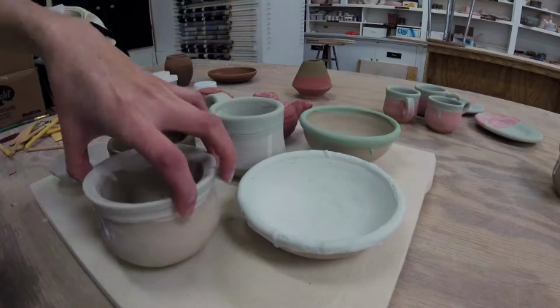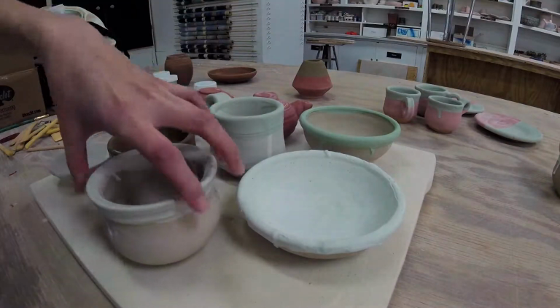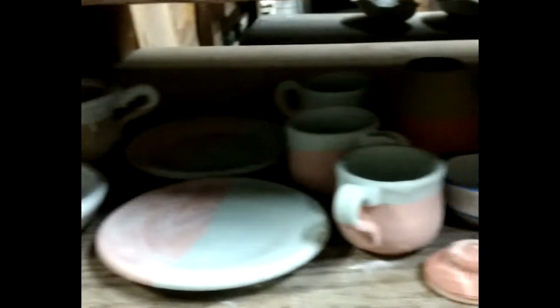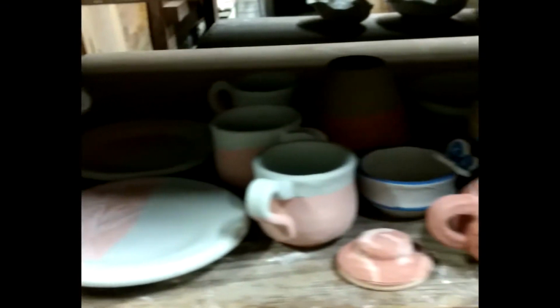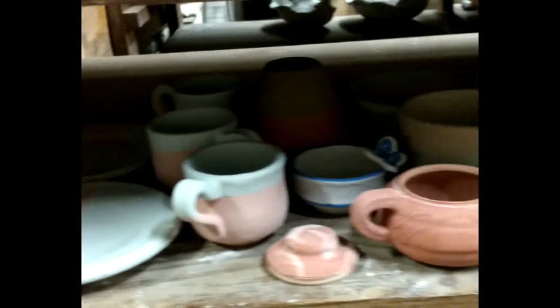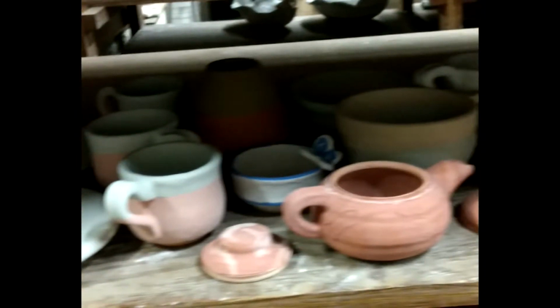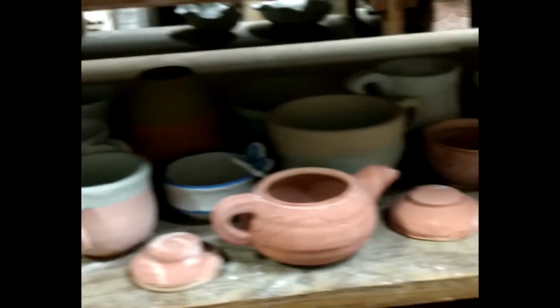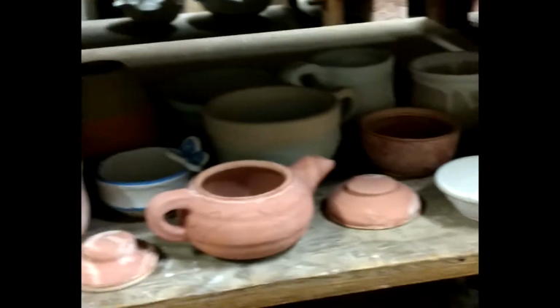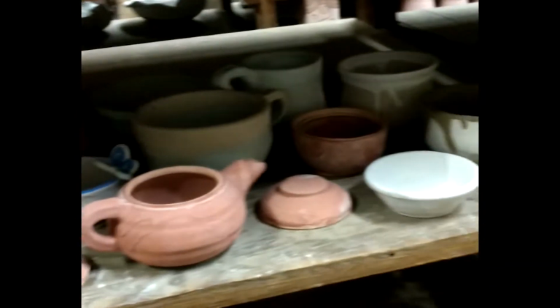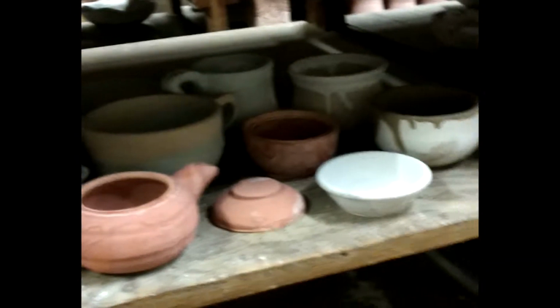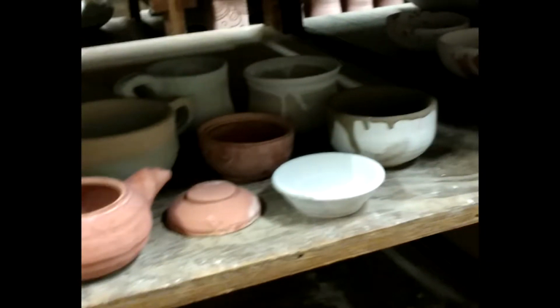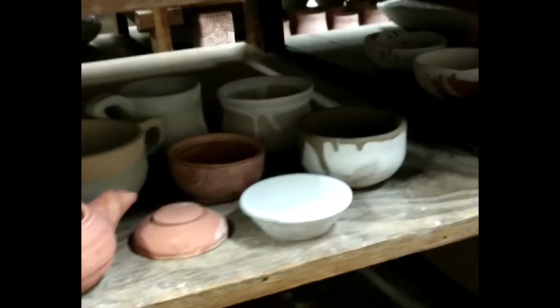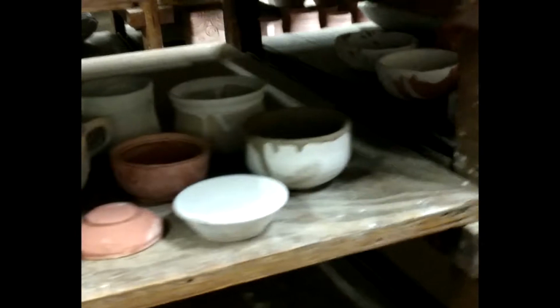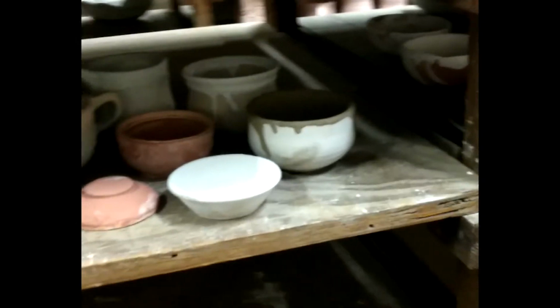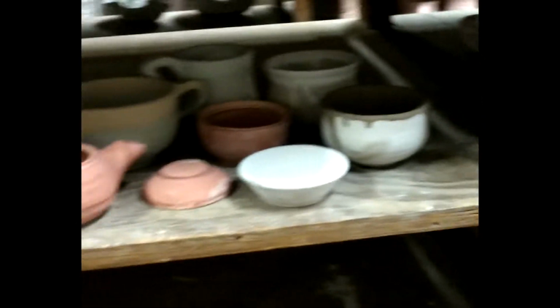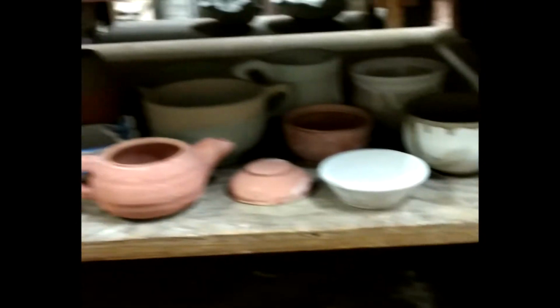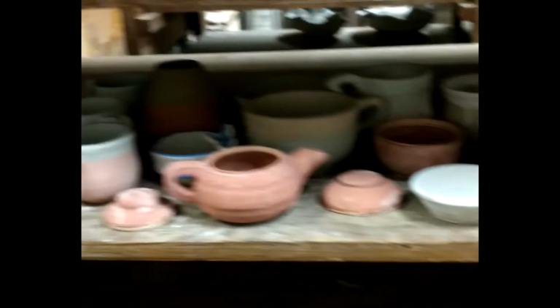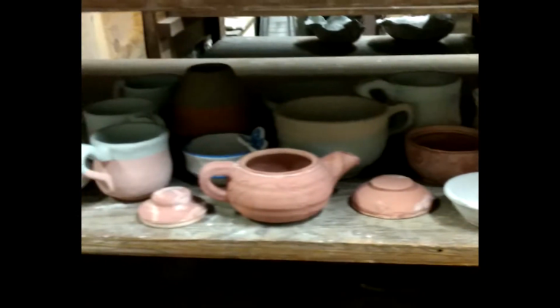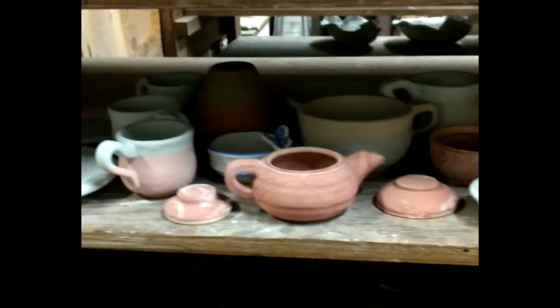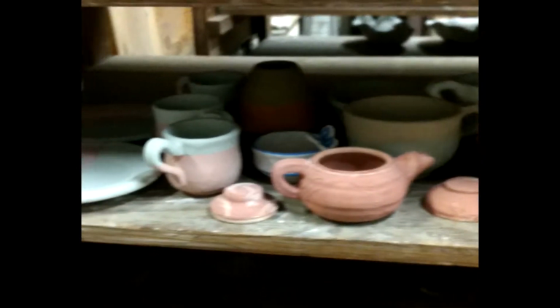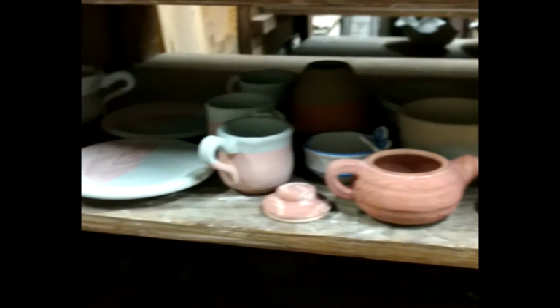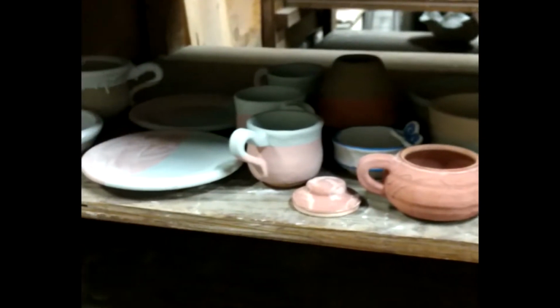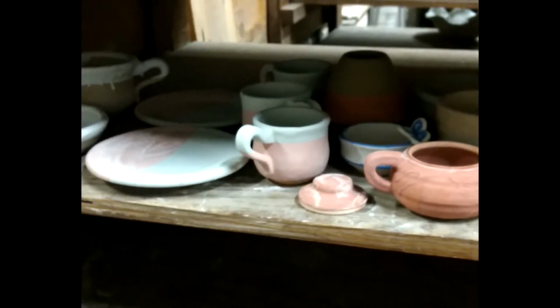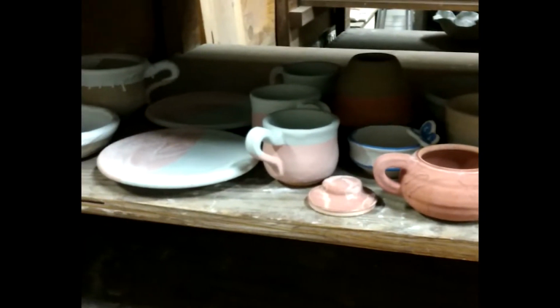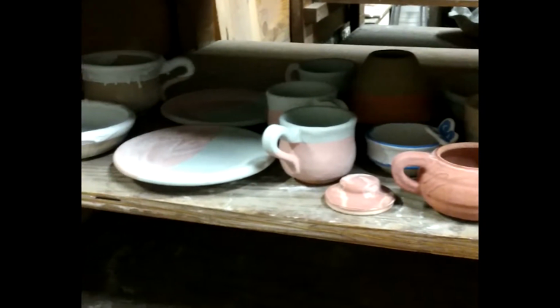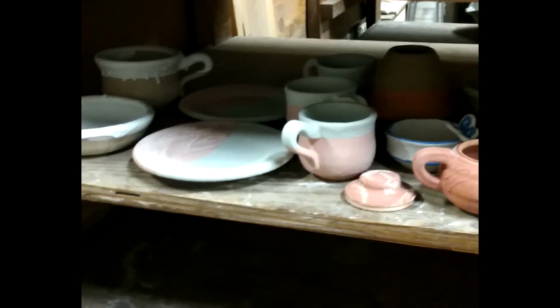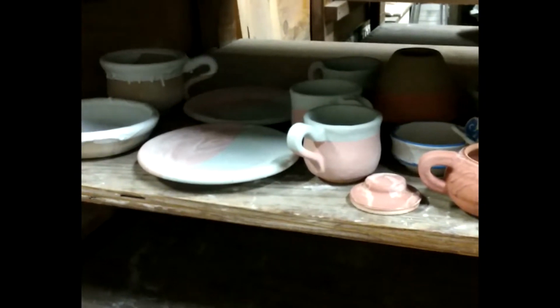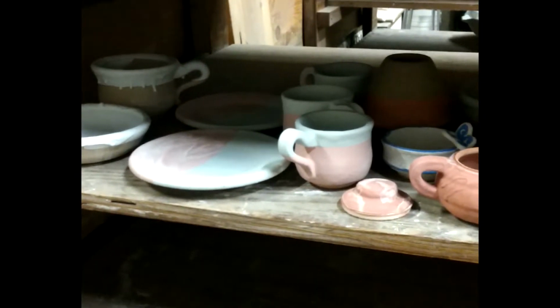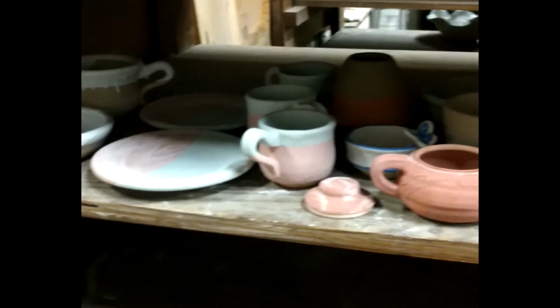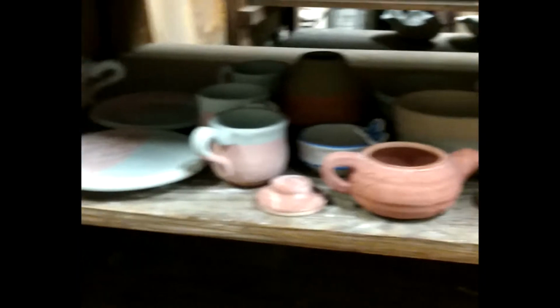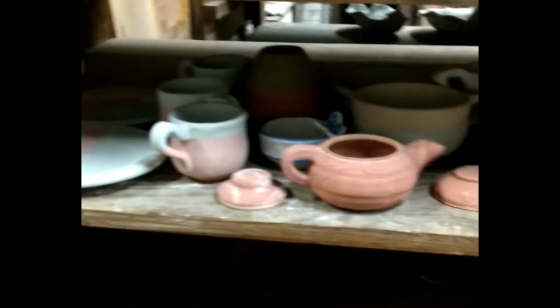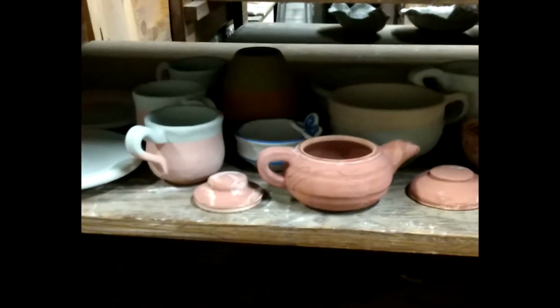I glazed this whole shelf by myself today — 17 pots. Pretty sure I was here for 6 hours.